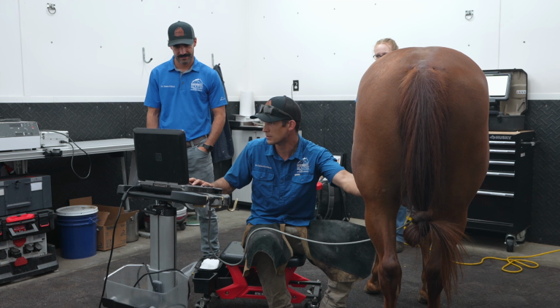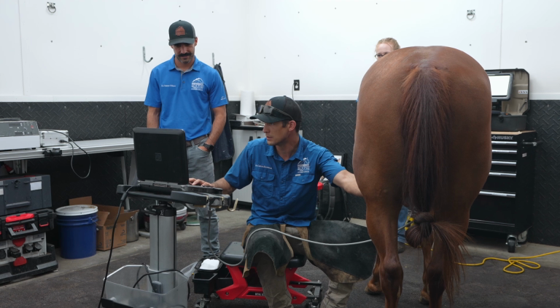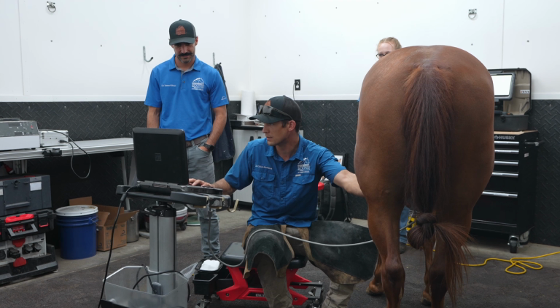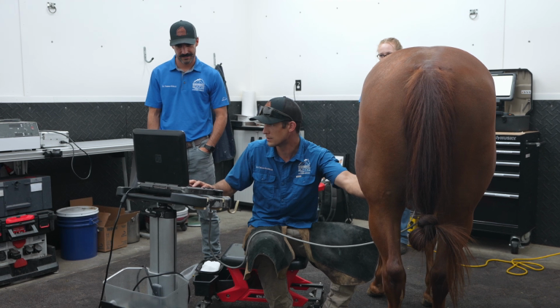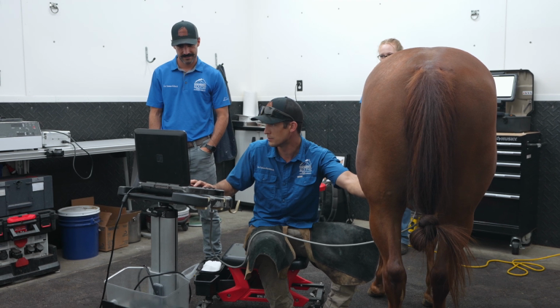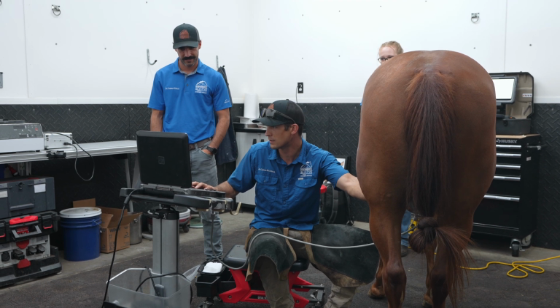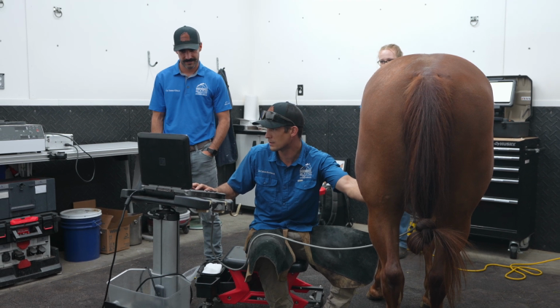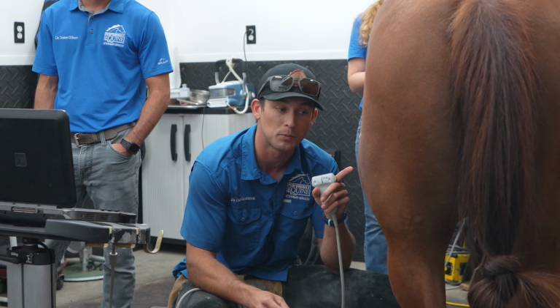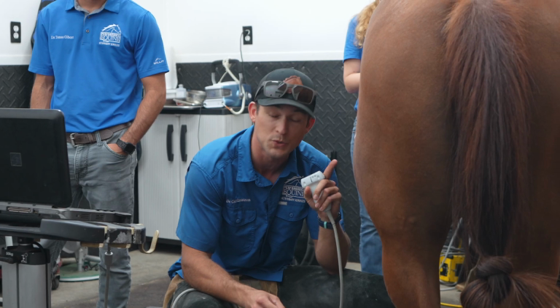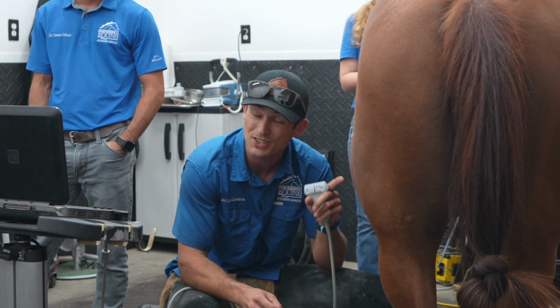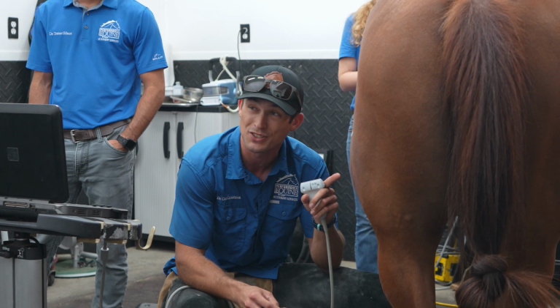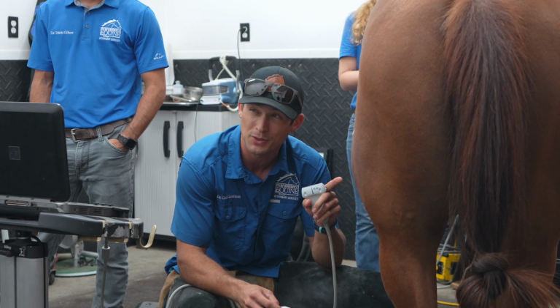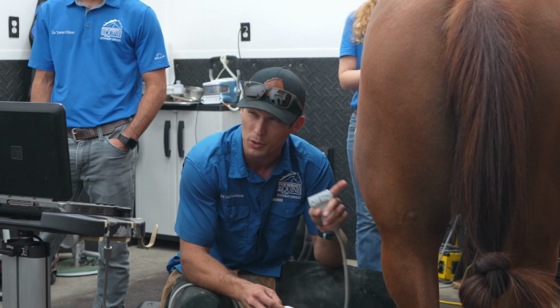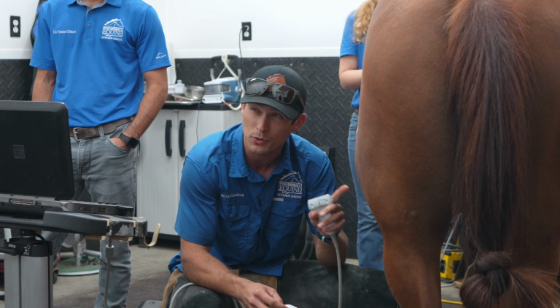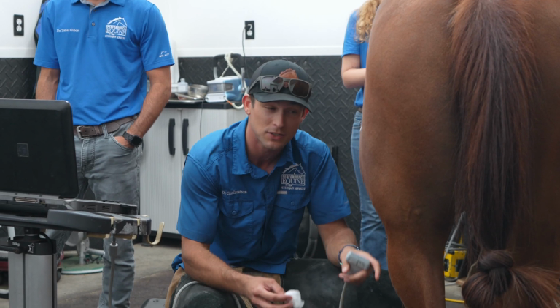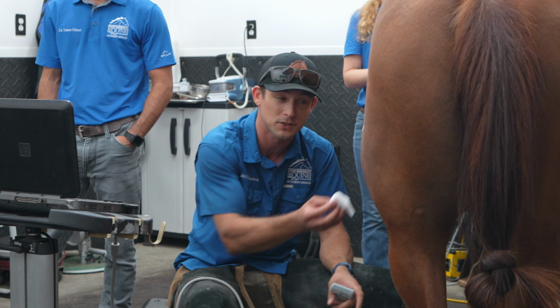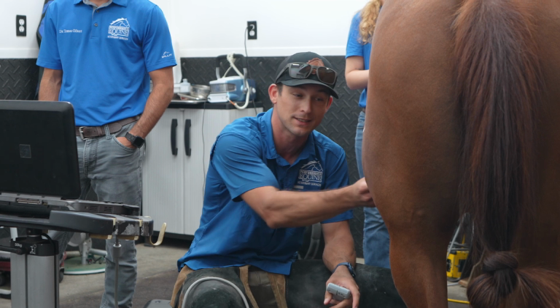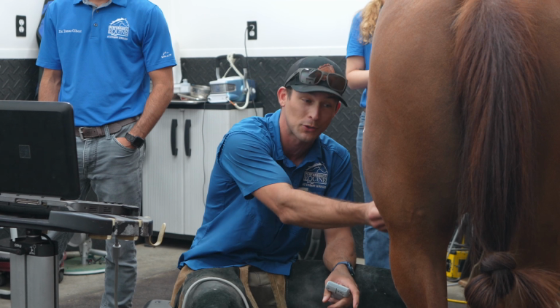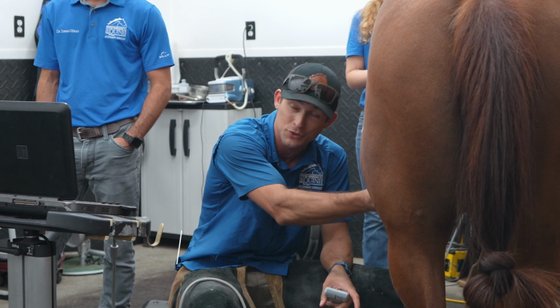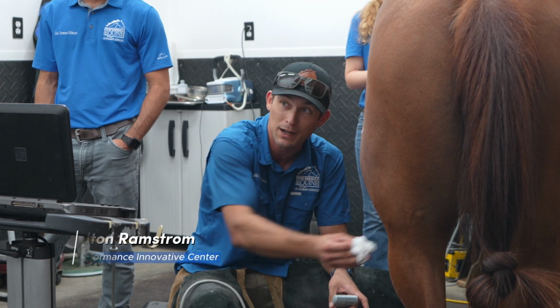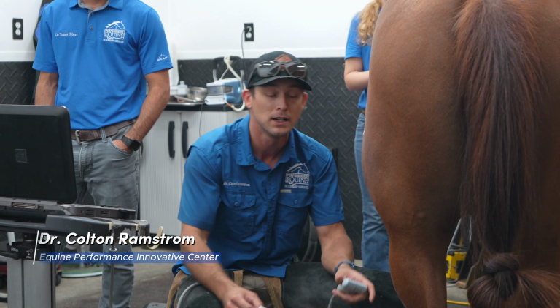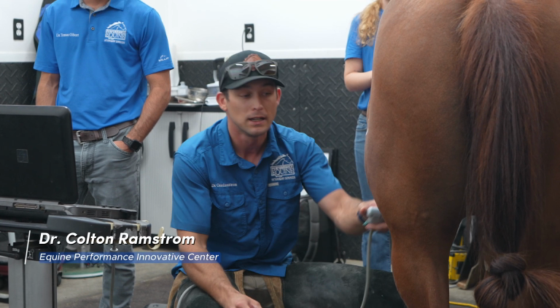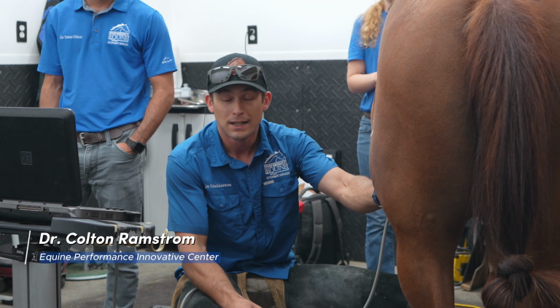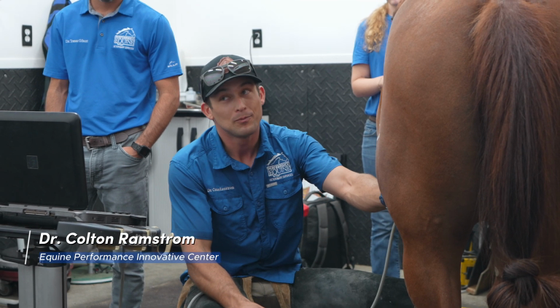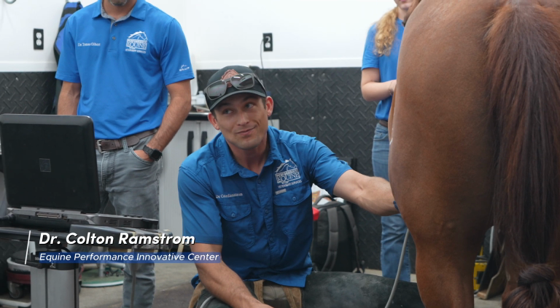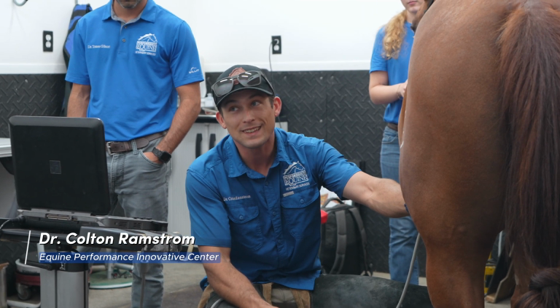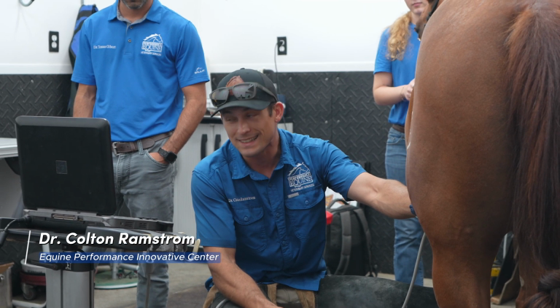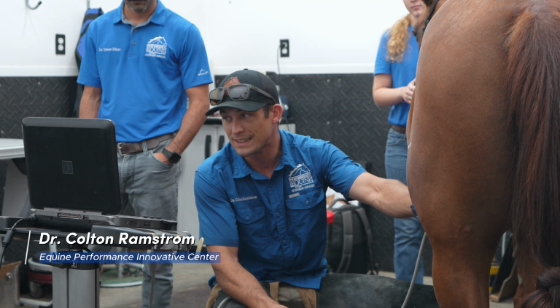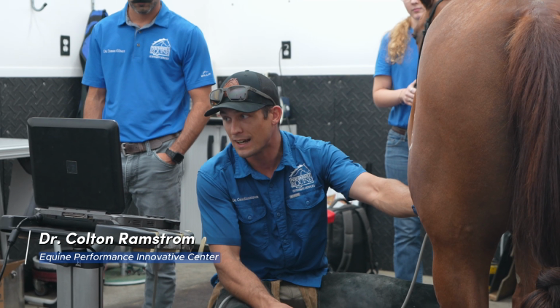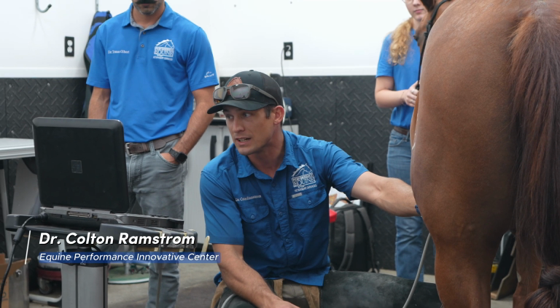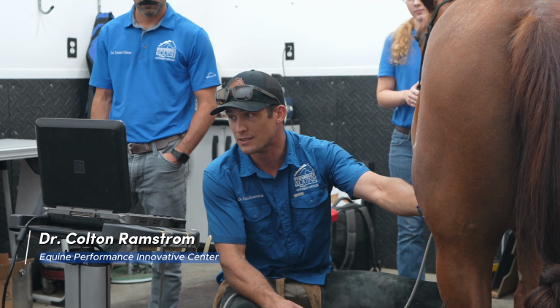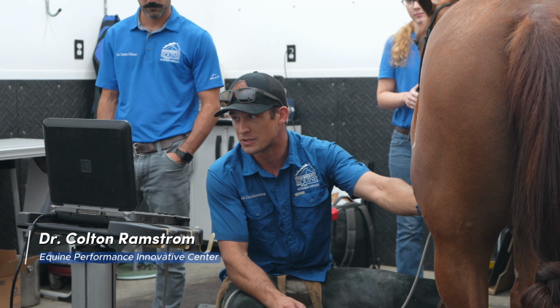There are meniscal injuries with the degree of joint change. She also has joint change throughout. It's not great, unfortunately.